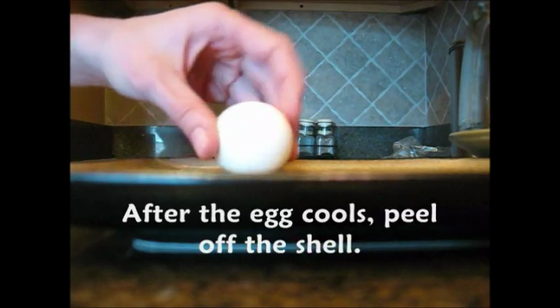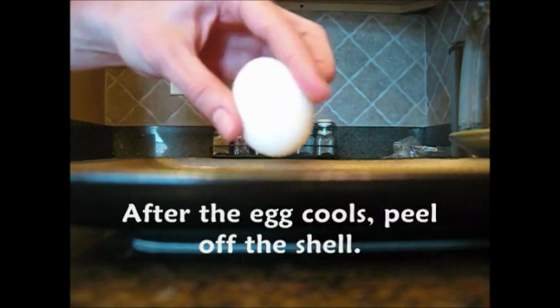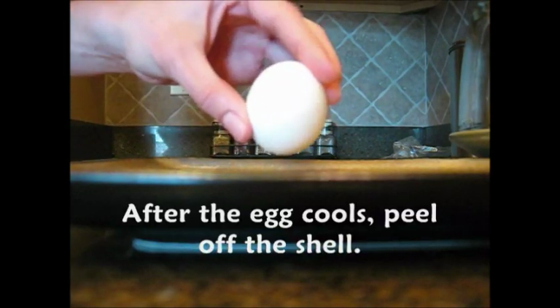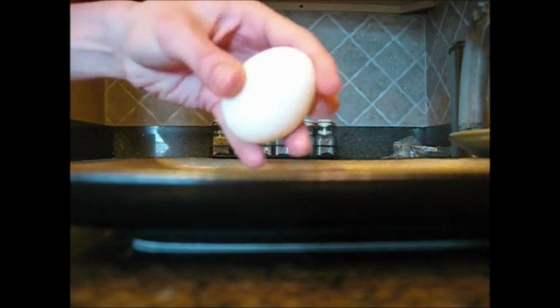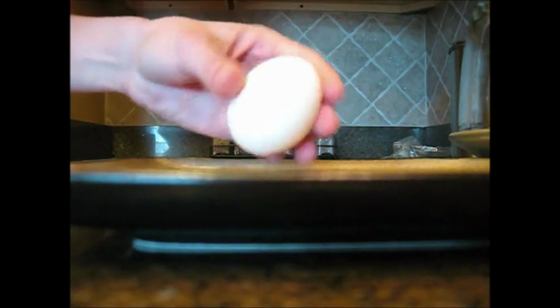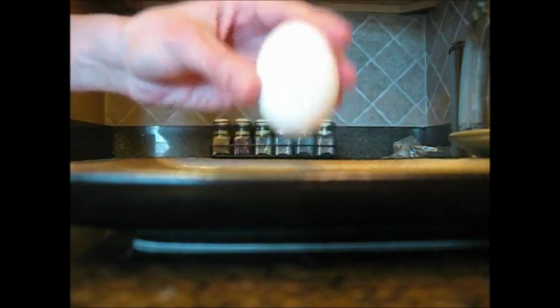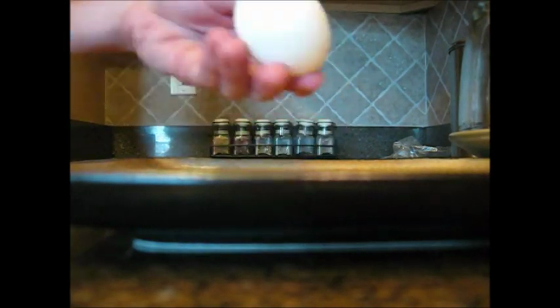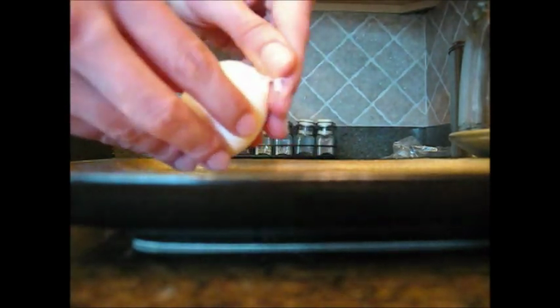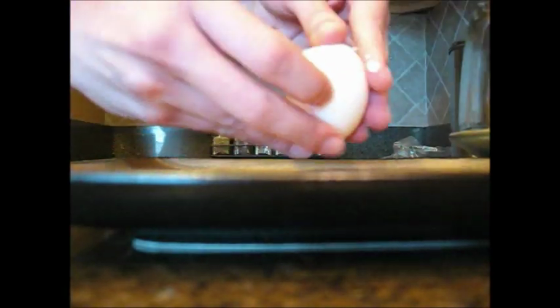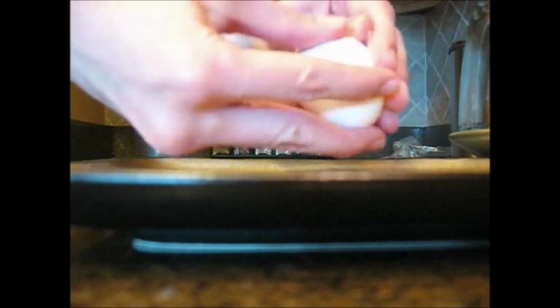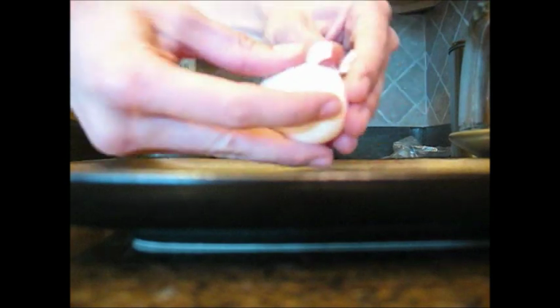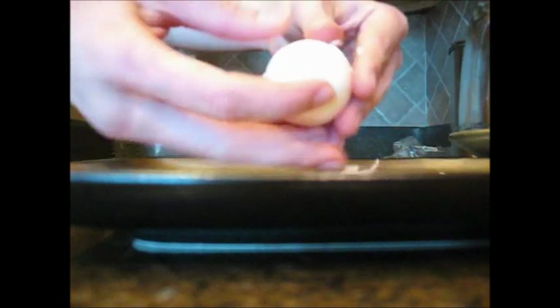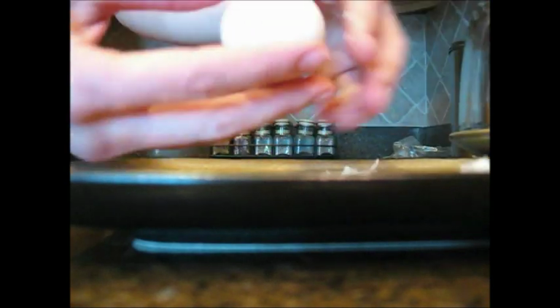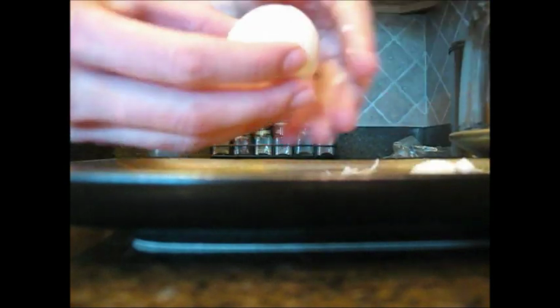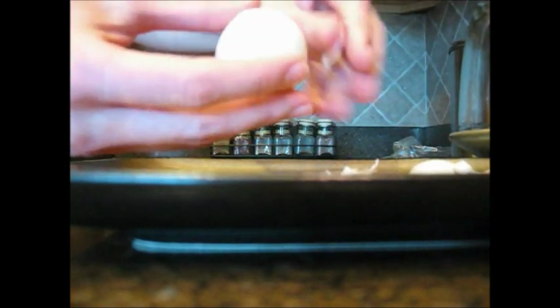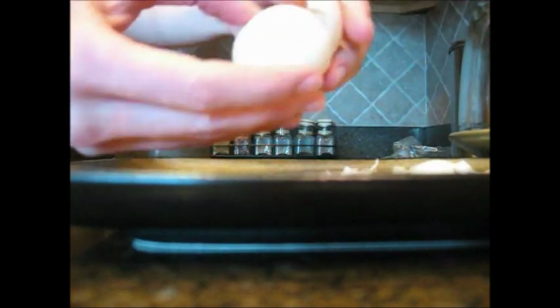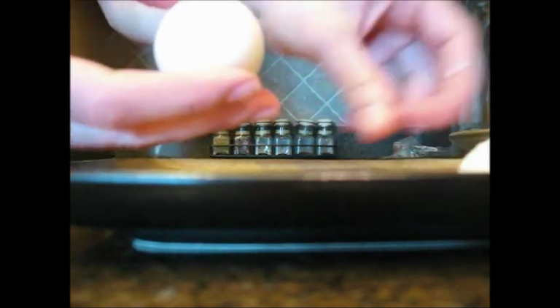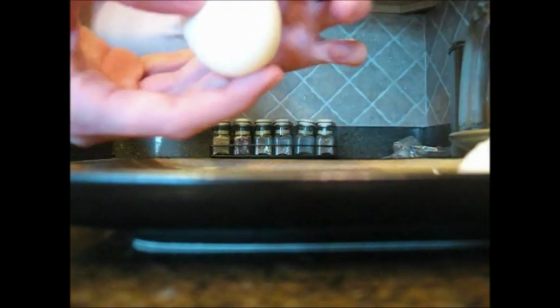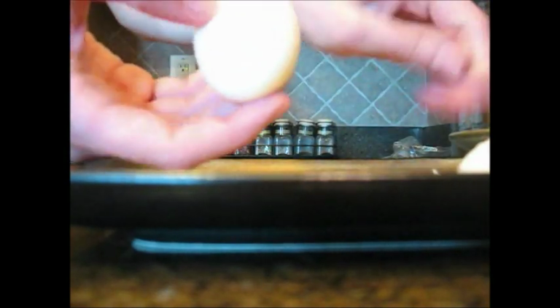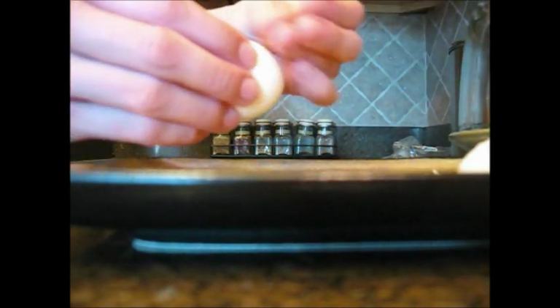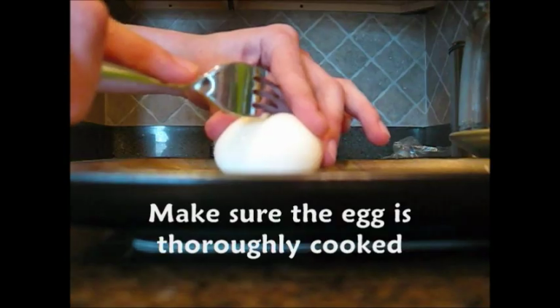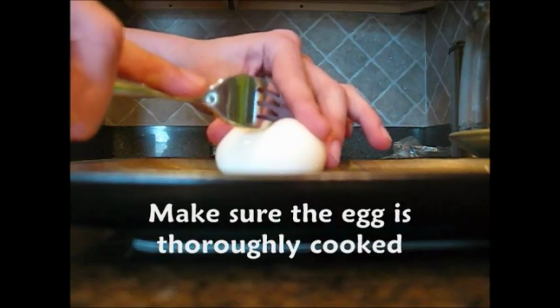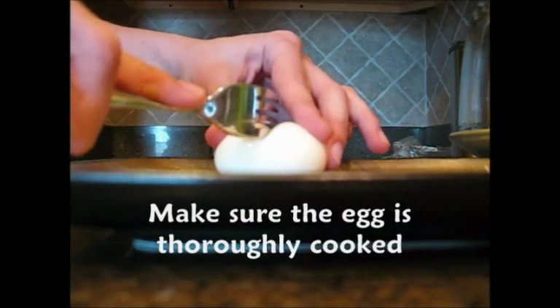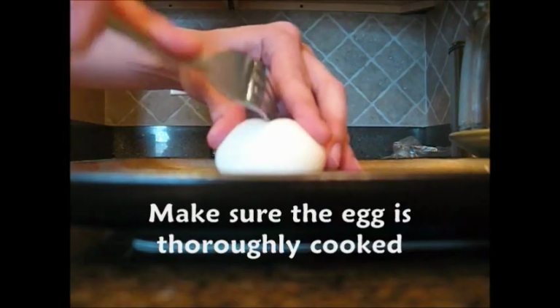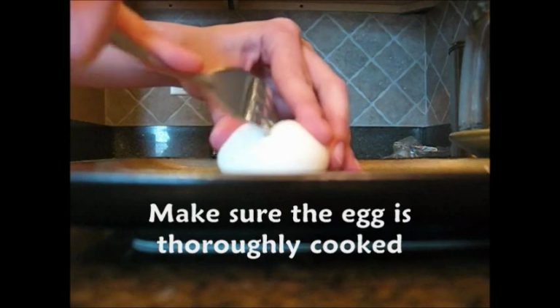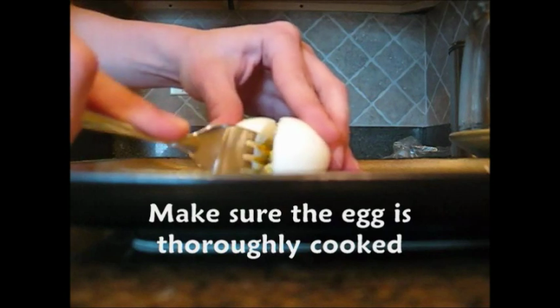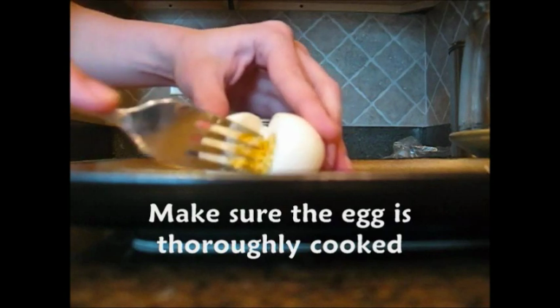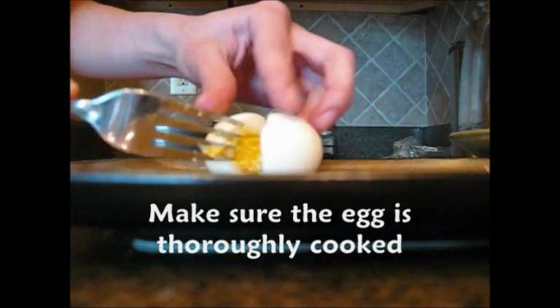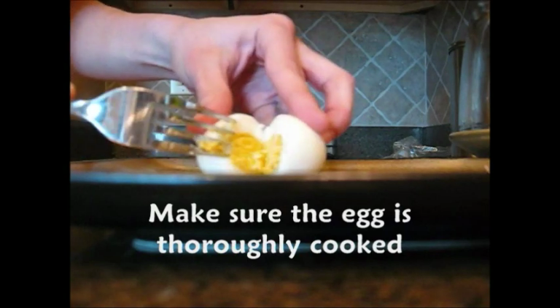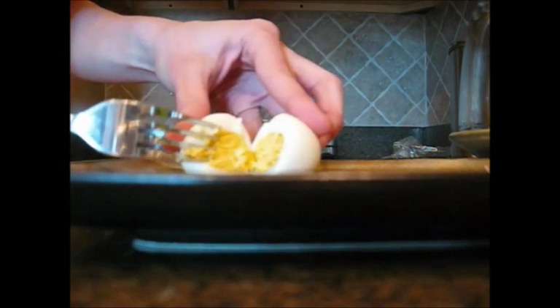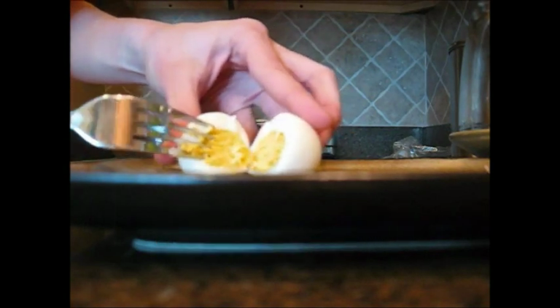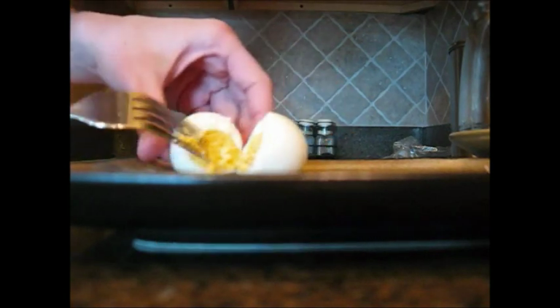After the egg cools, you'll need to peel off all the shell and make sure you get all those little pieces off. Then cut it open and kind of poke the egg yolk to make sure it's cooked all the way.